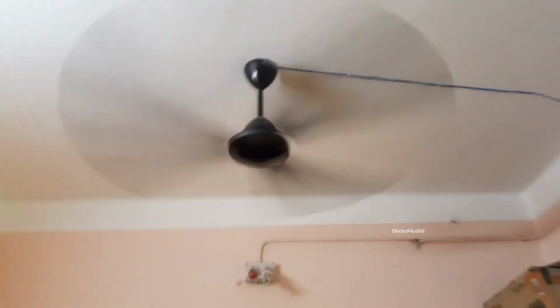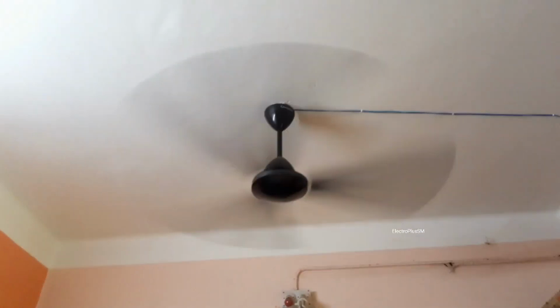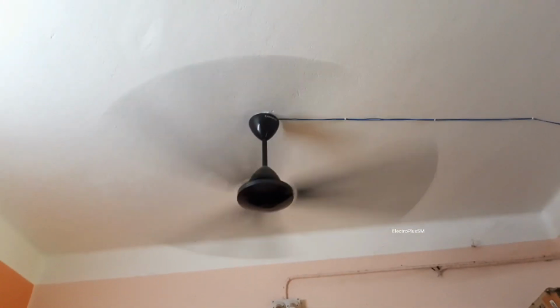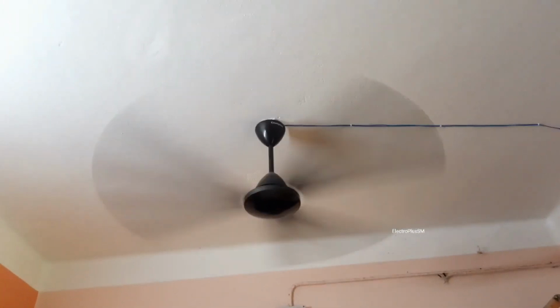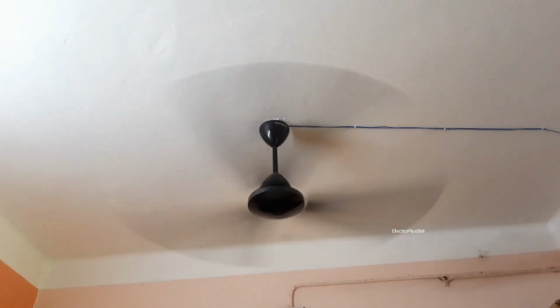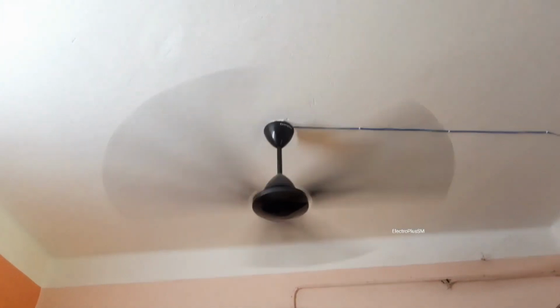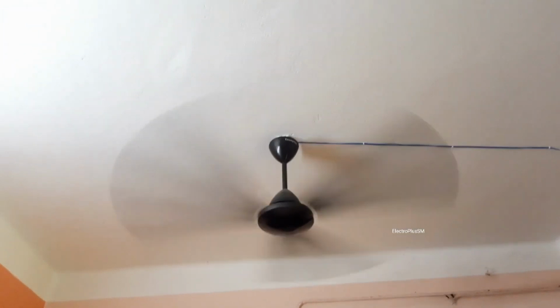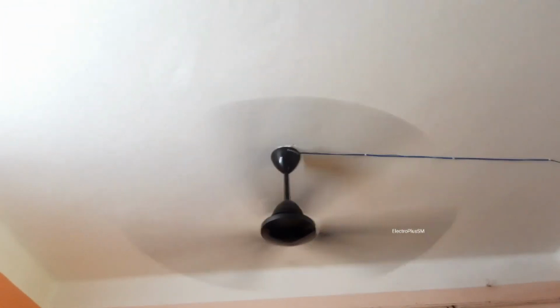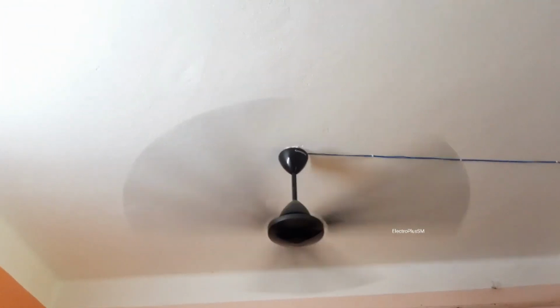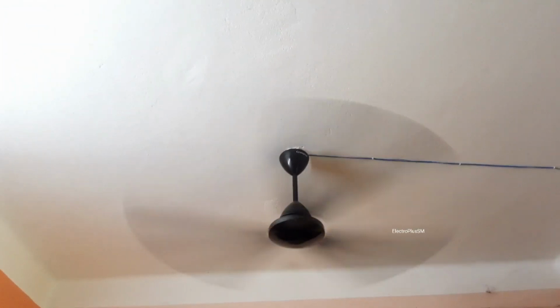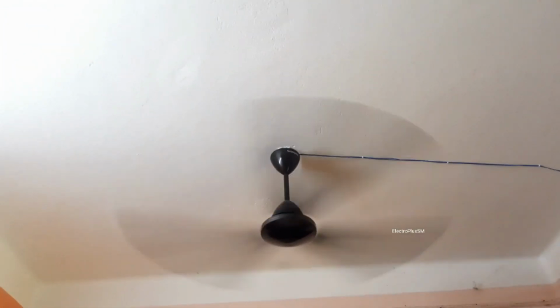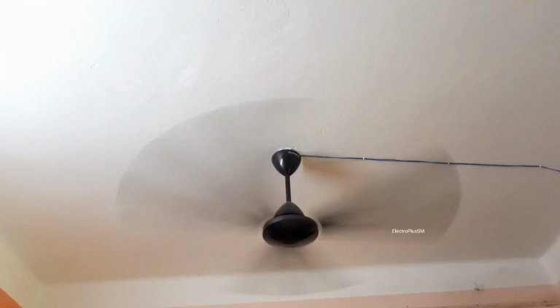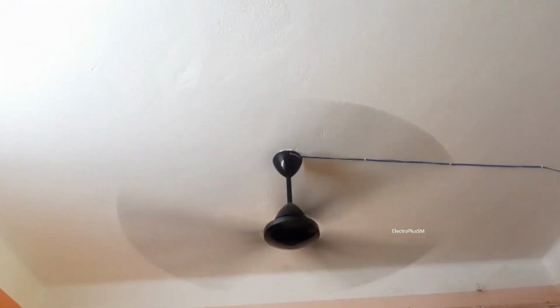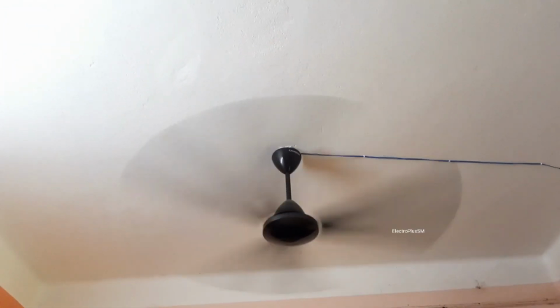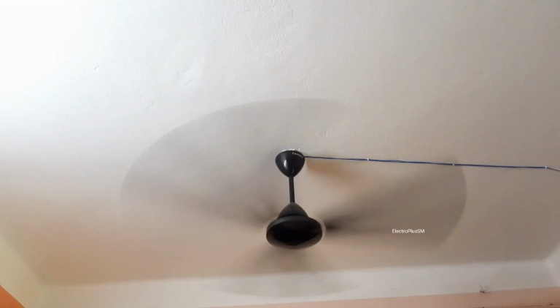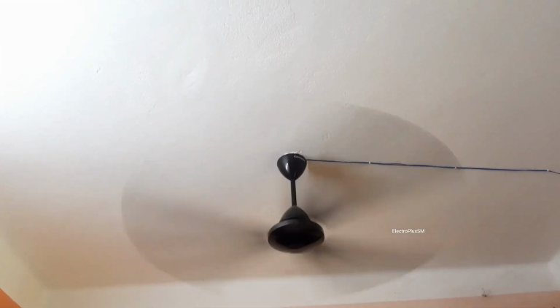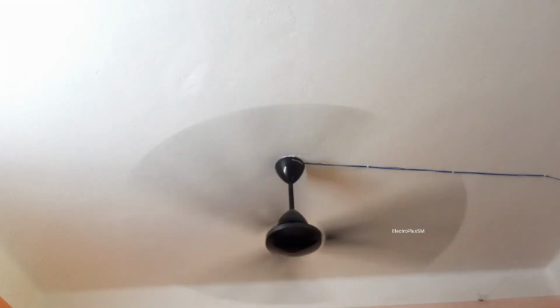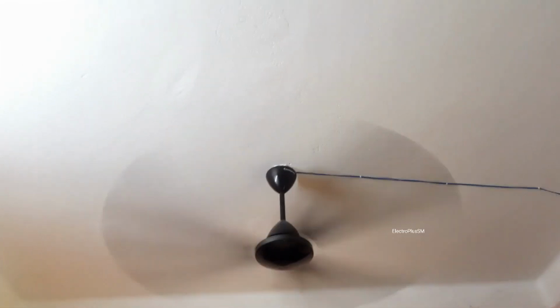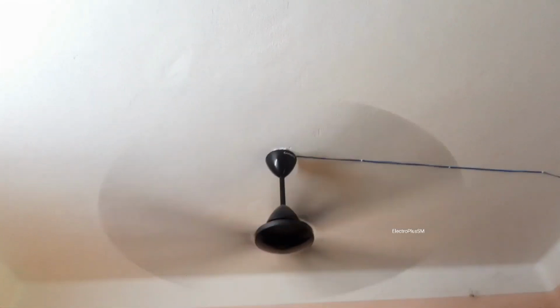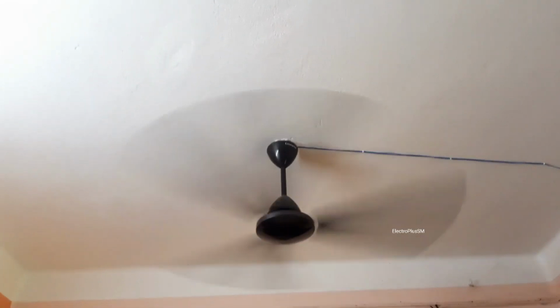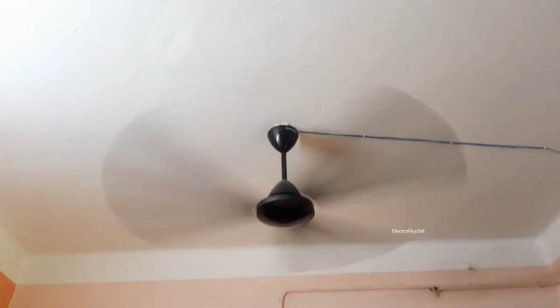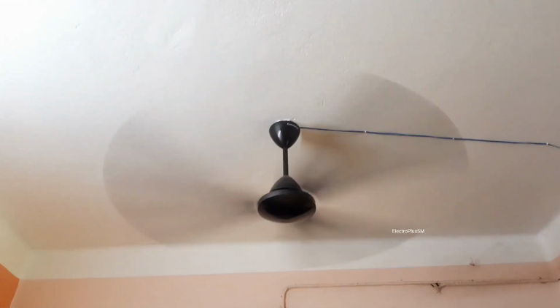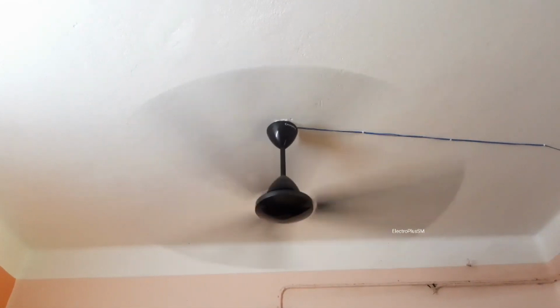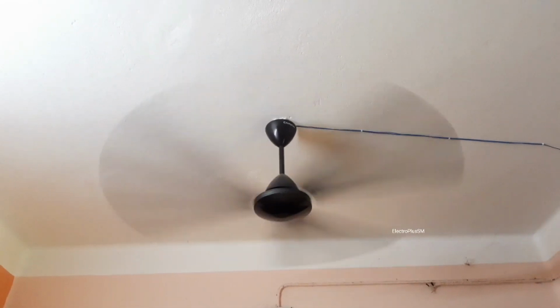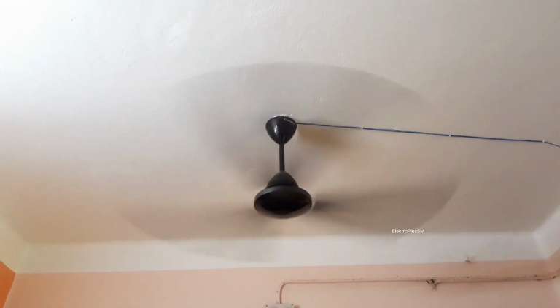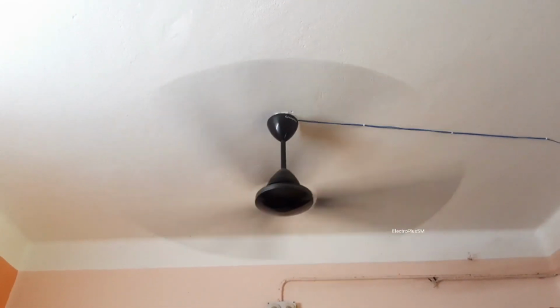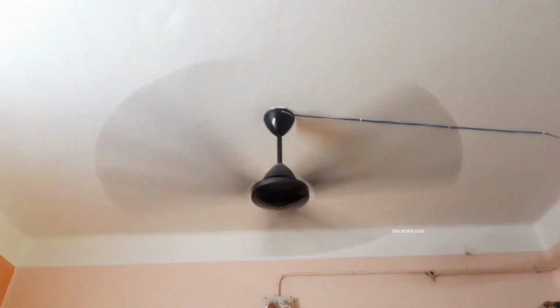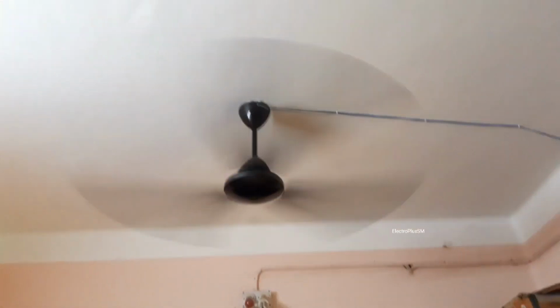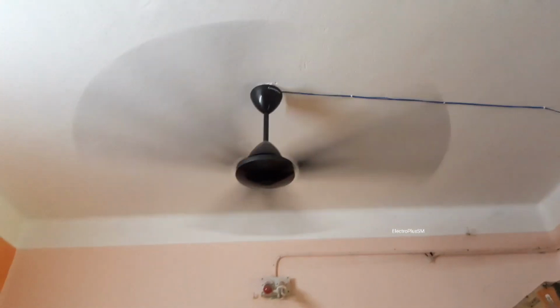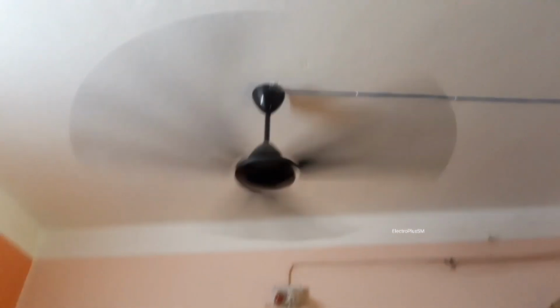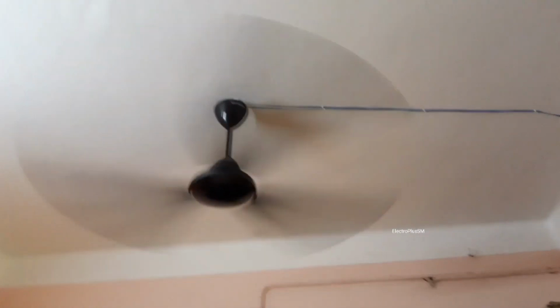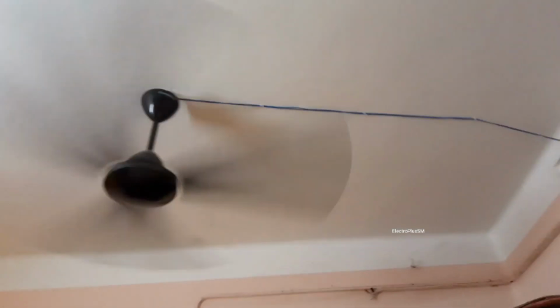The RPM of this fan is nearly 380 if I'm not wrong. So let's turn it off.